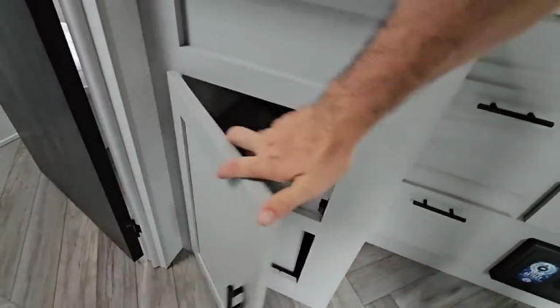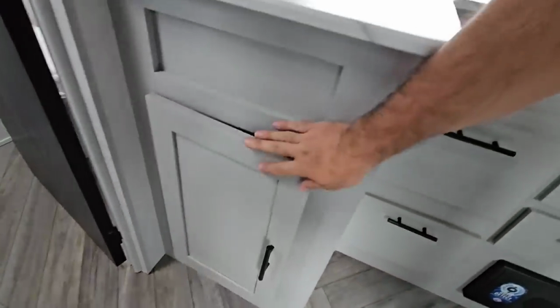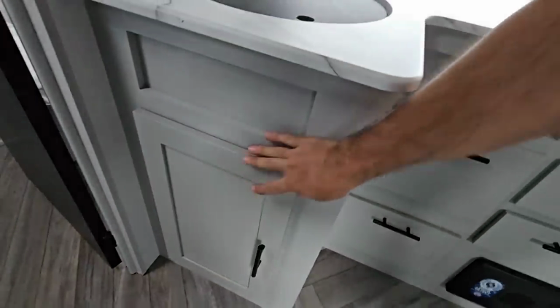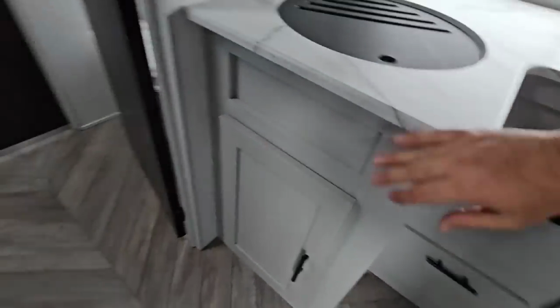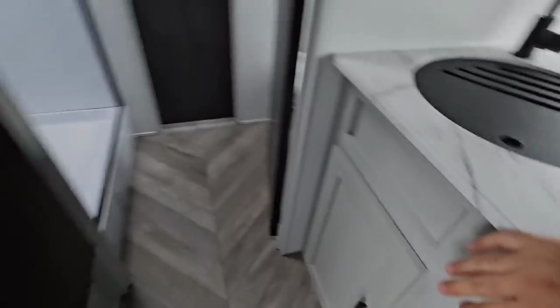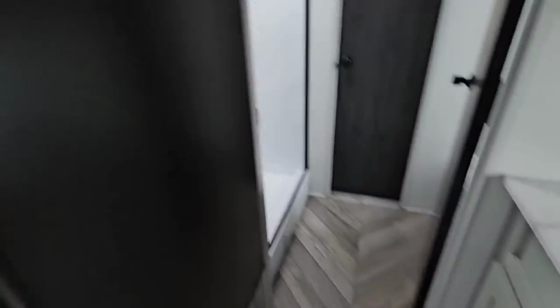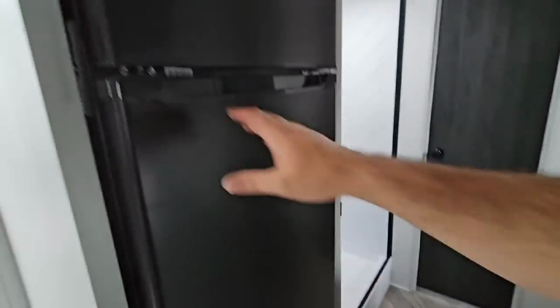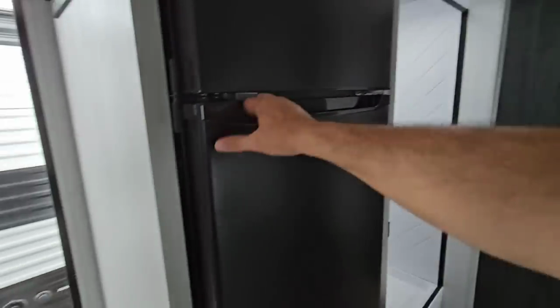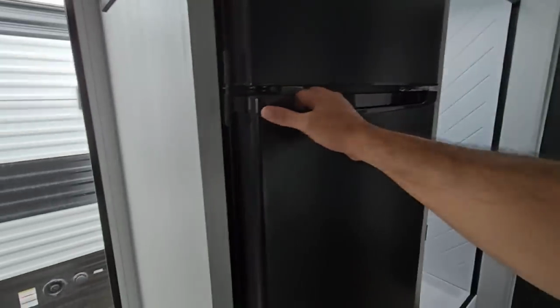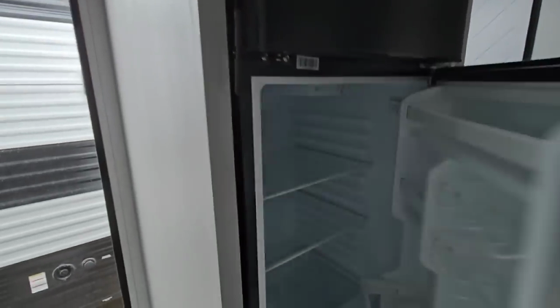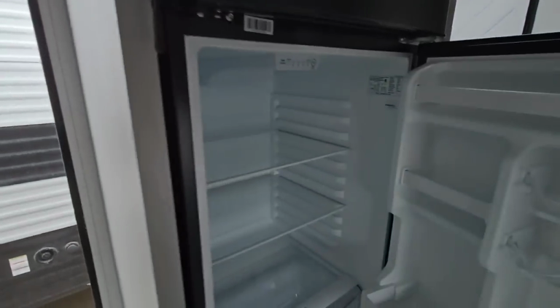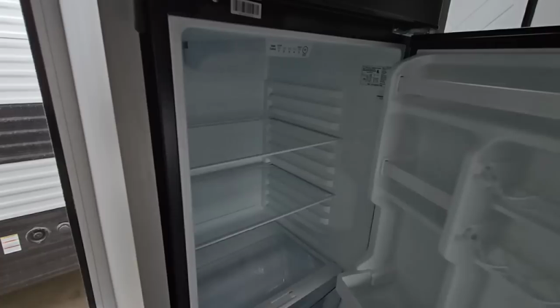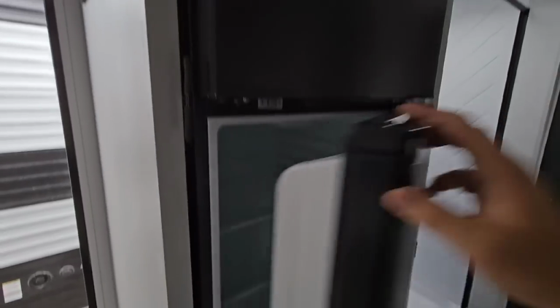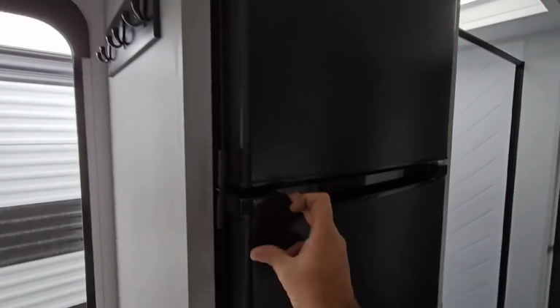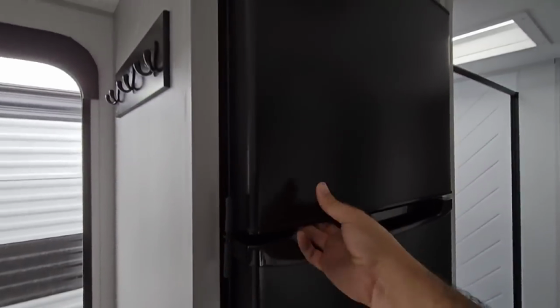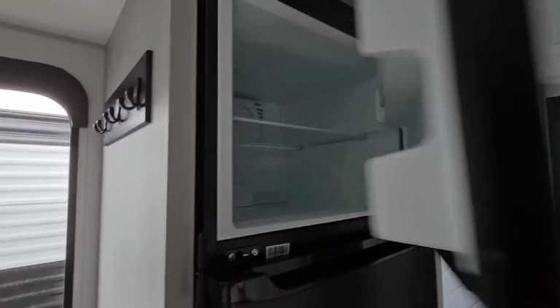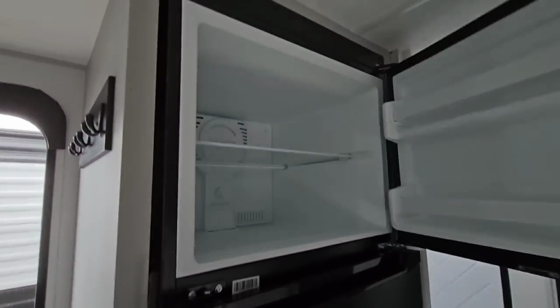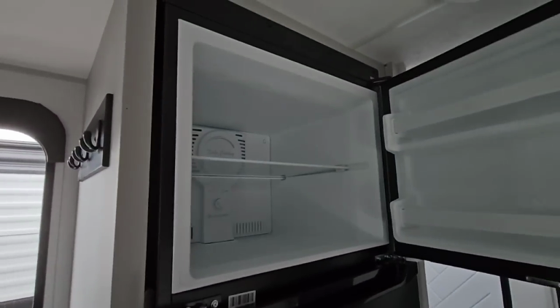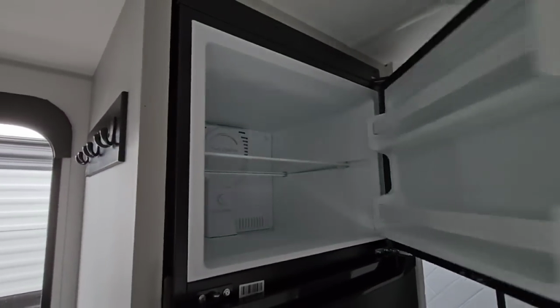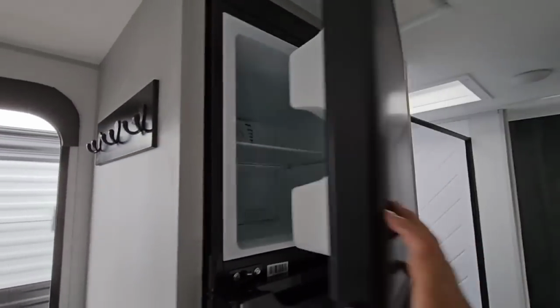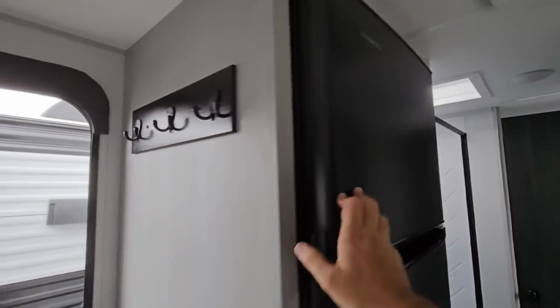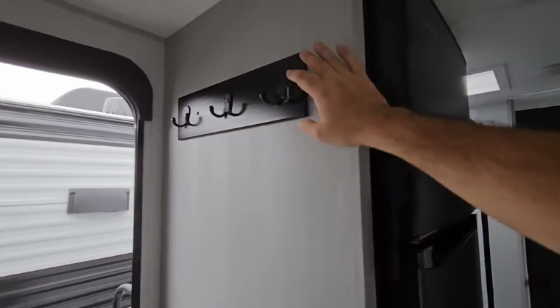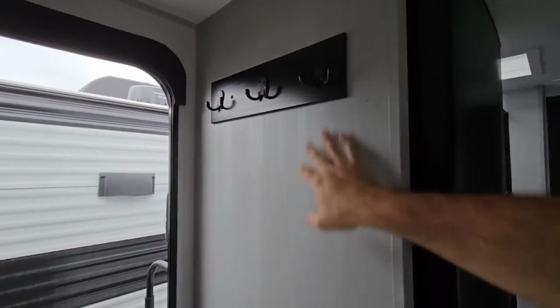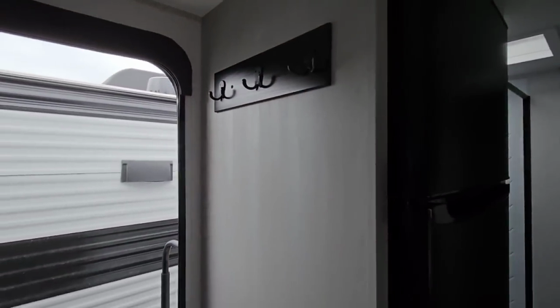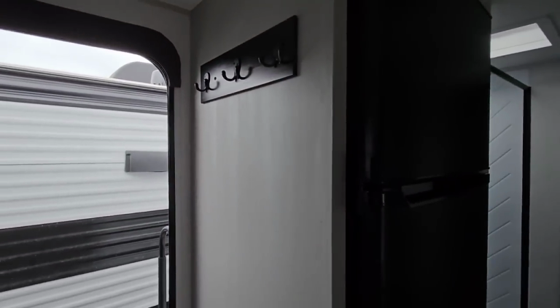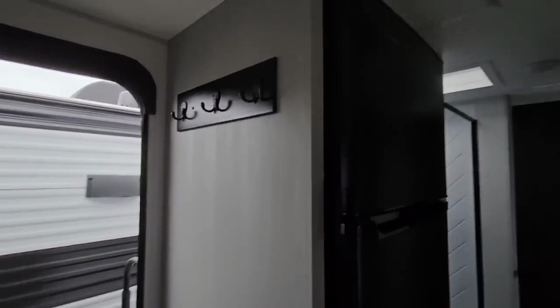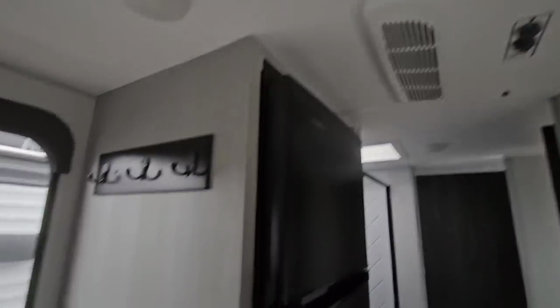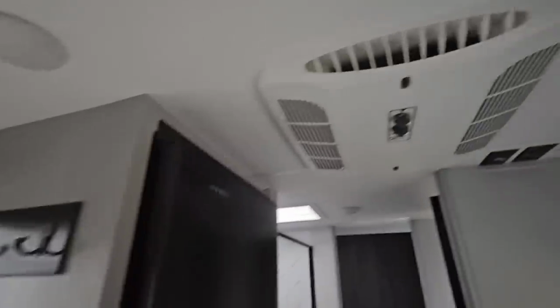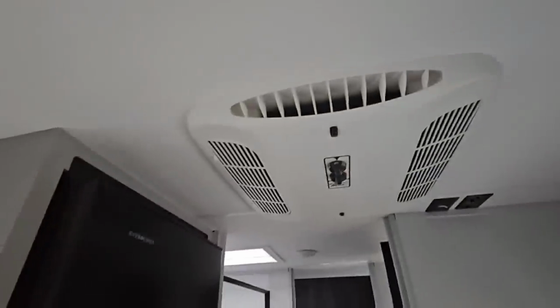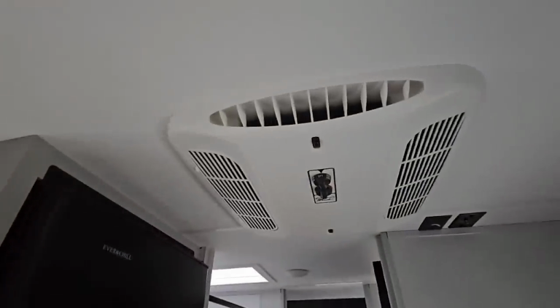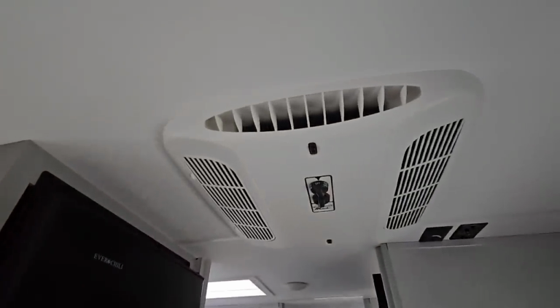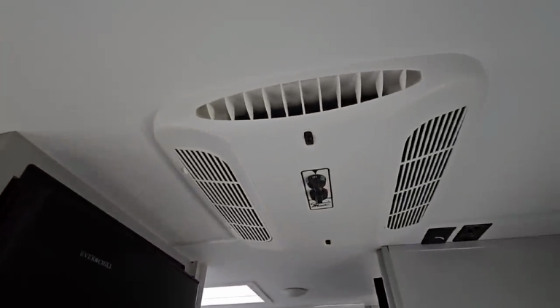On this side you have your Ever Chill 12-volt refrigerator — really nice. There's a spot over here to hang your clothes, jackets, and things like that. You also have a single air conditioning unit up top.